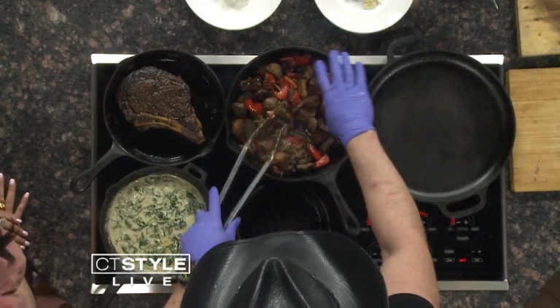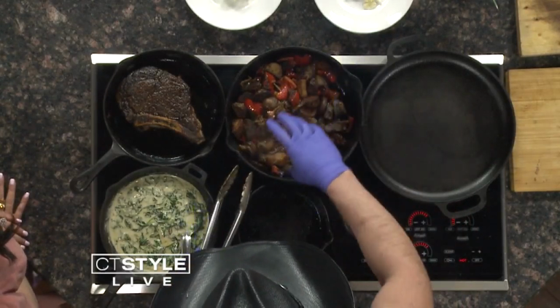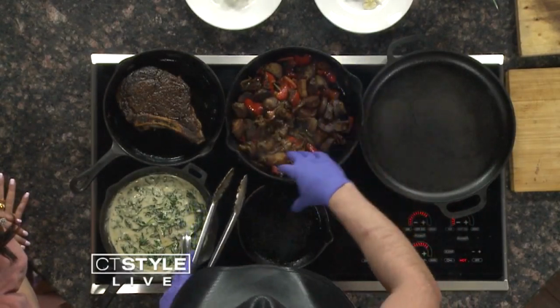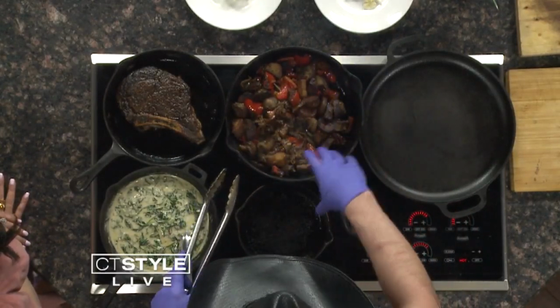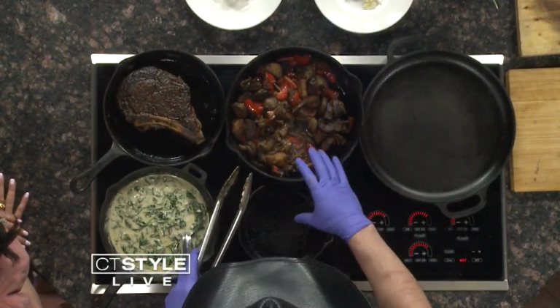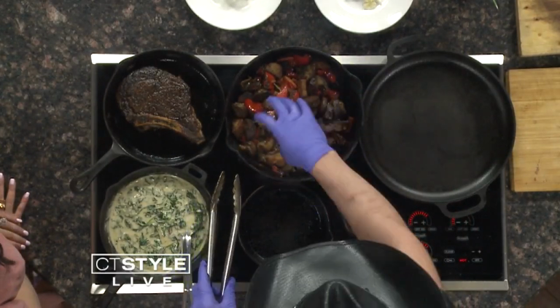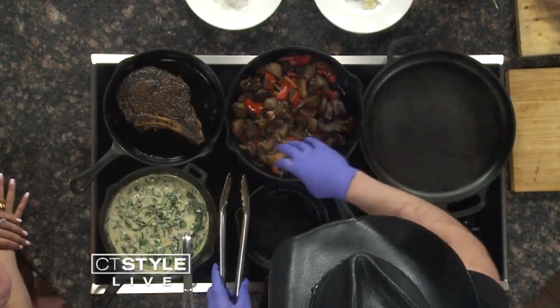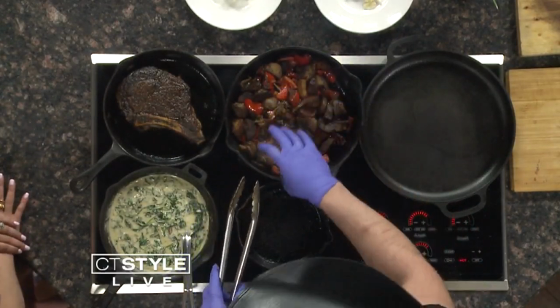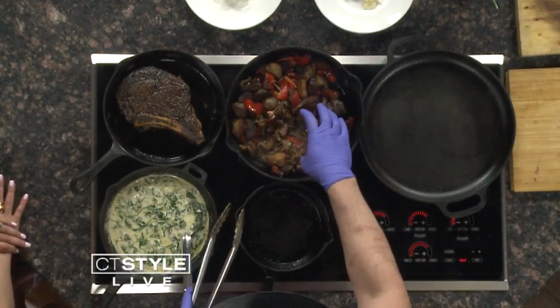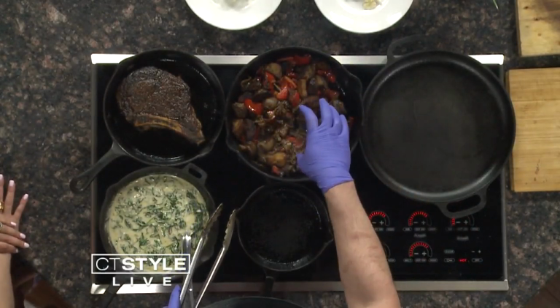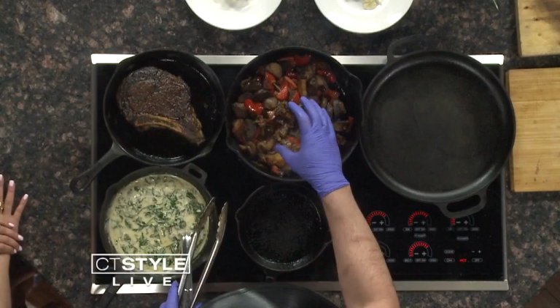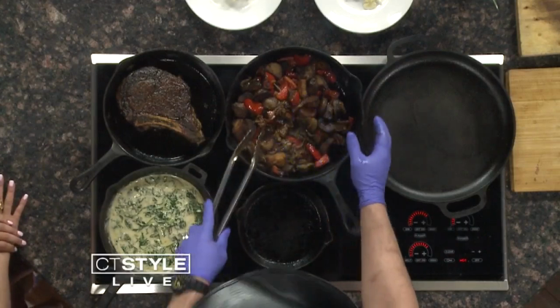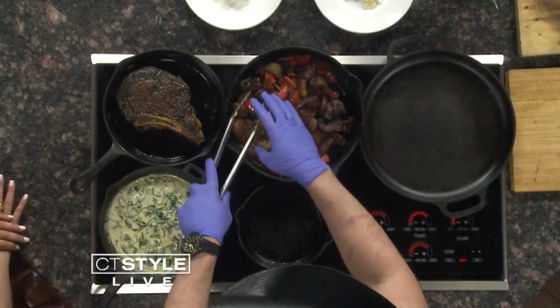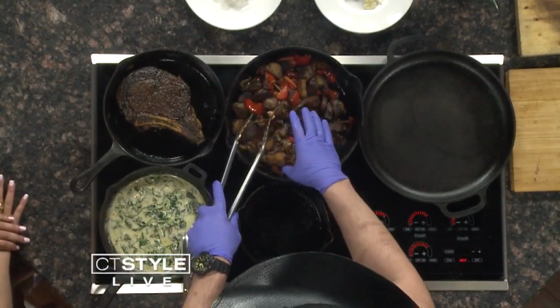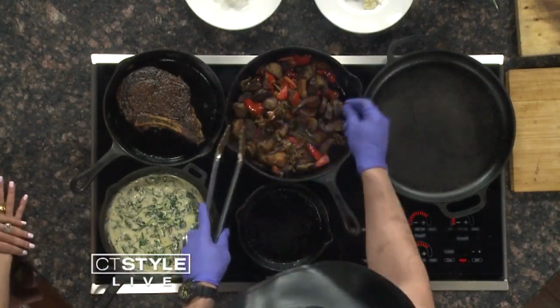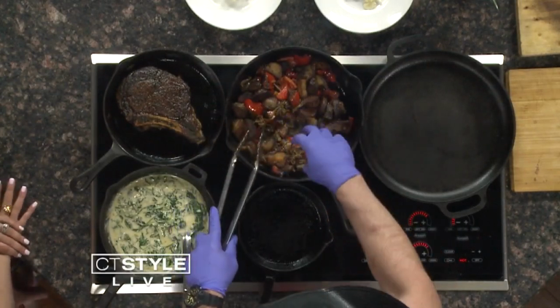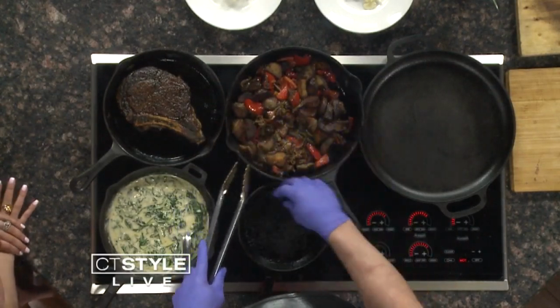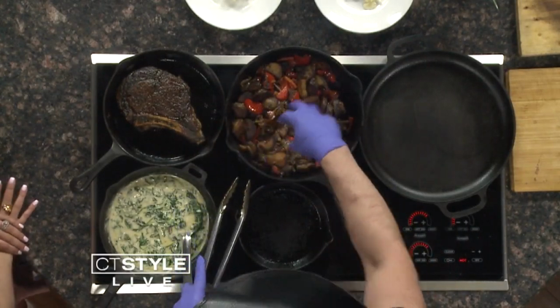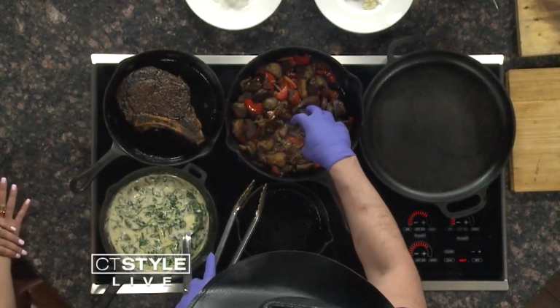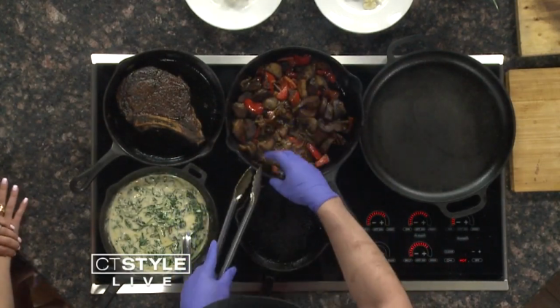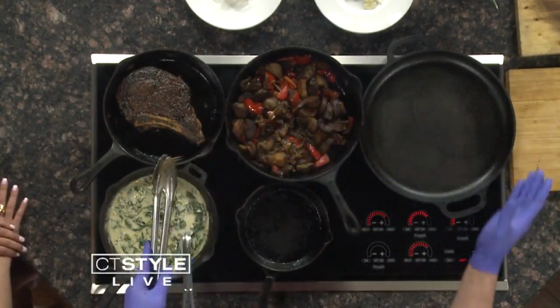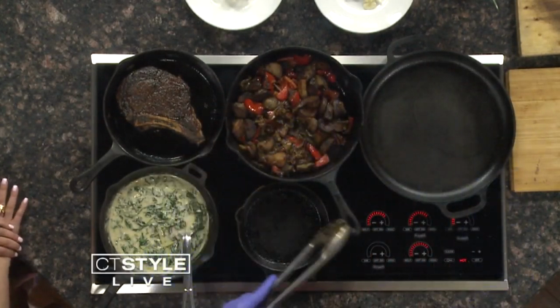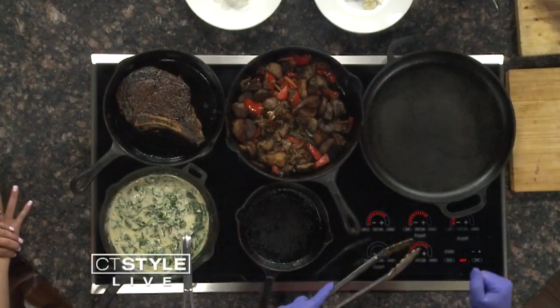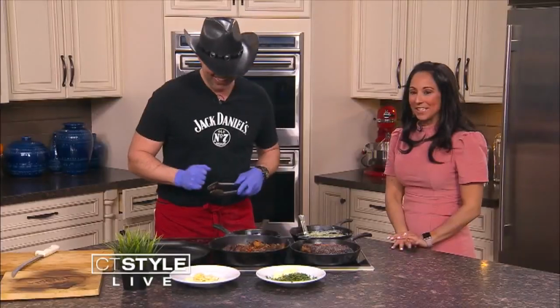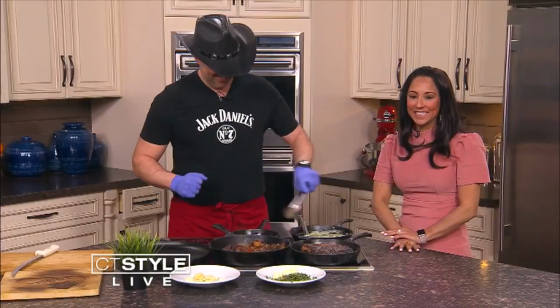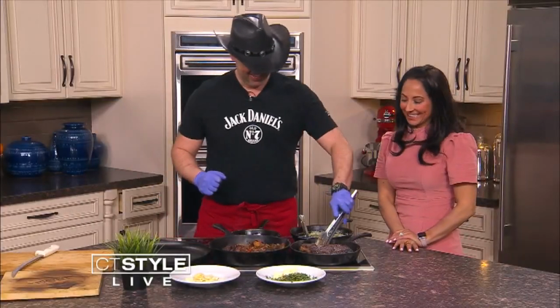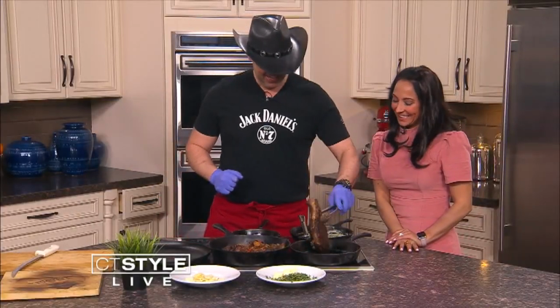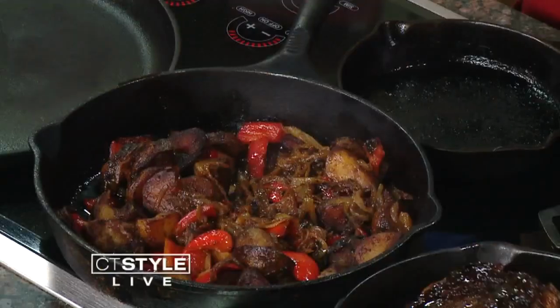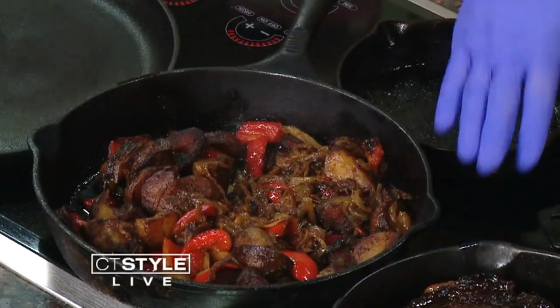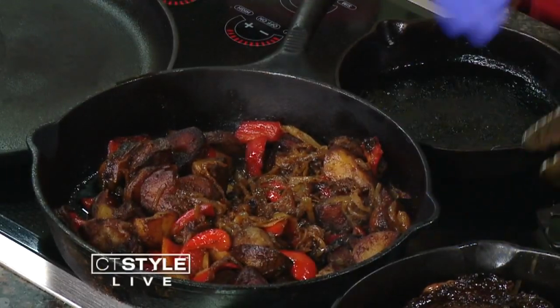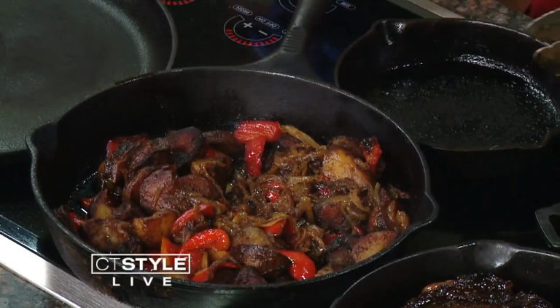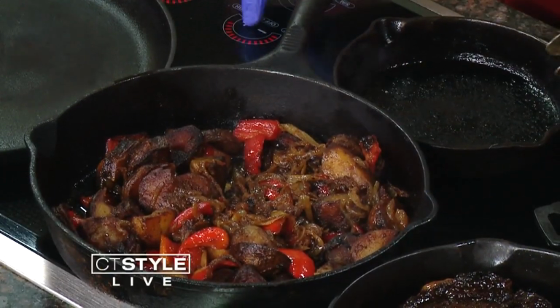With these potatoes, I cooked every ingredient separately, and then I put them all back together. Throw in the seasoning, a little bit of butter — because everything's better with butter — and we're just going to let this warm up a little bit more.